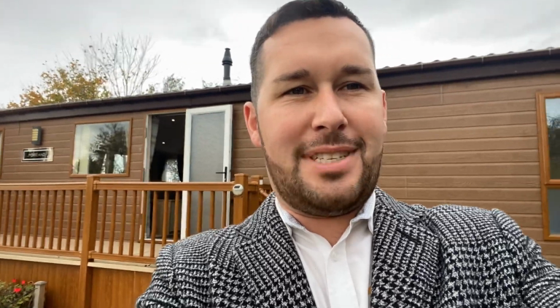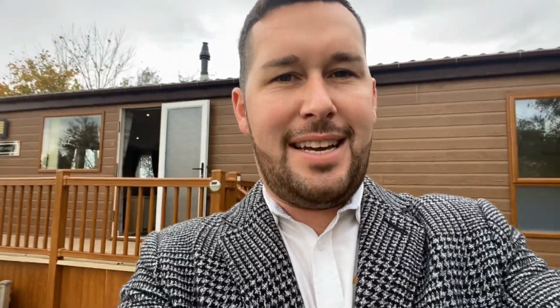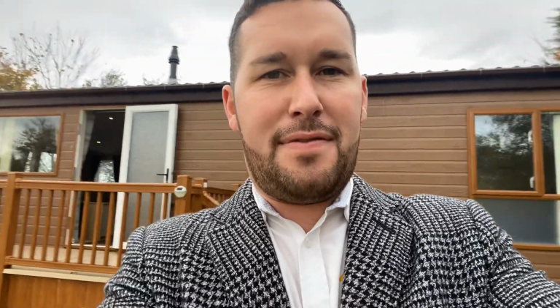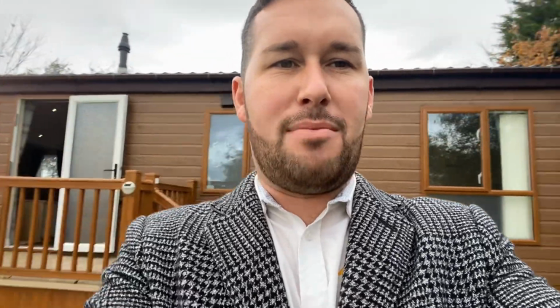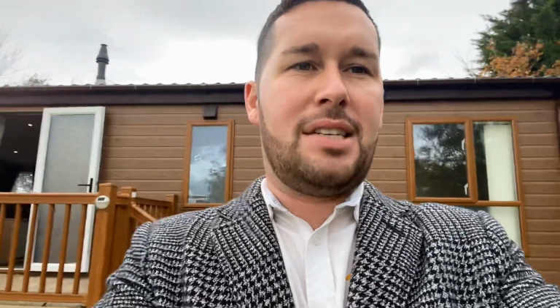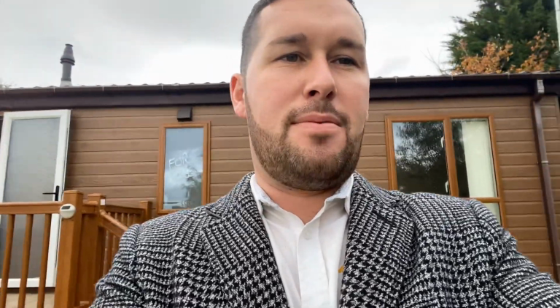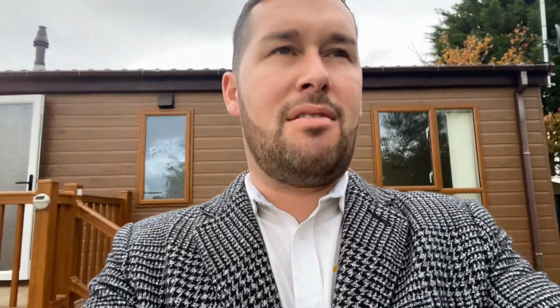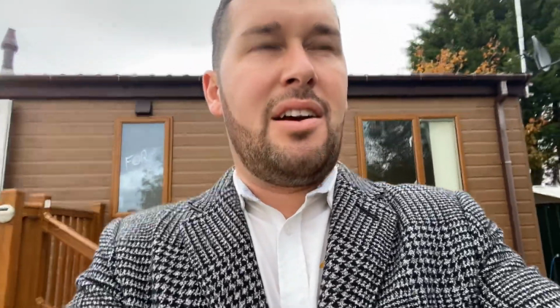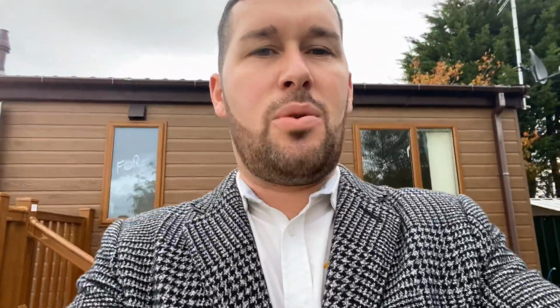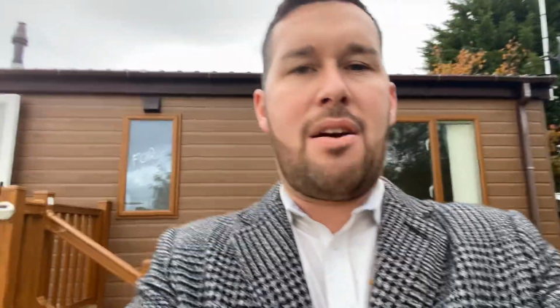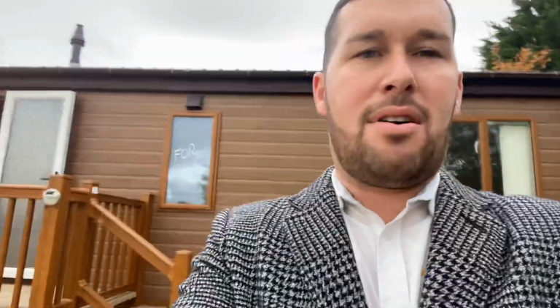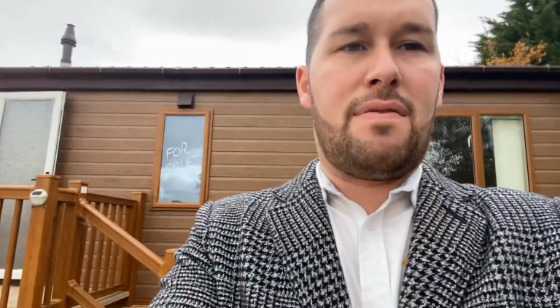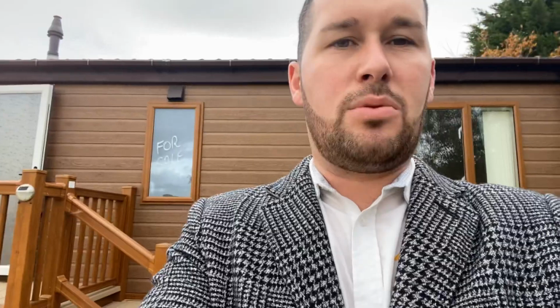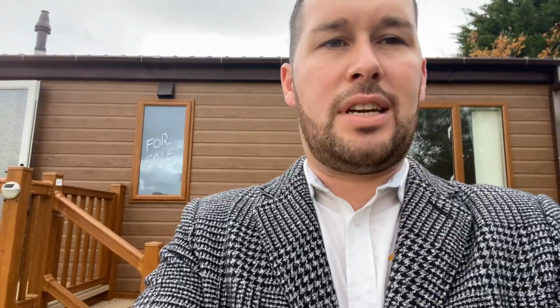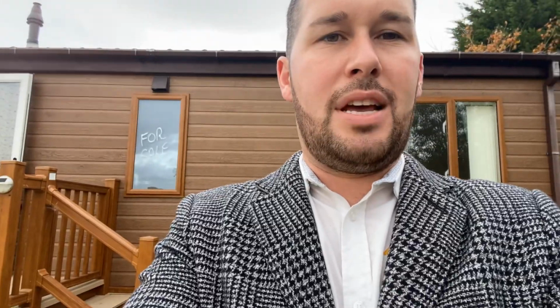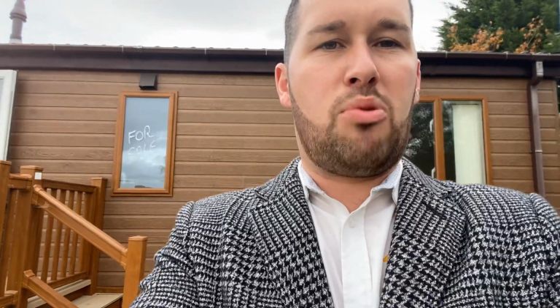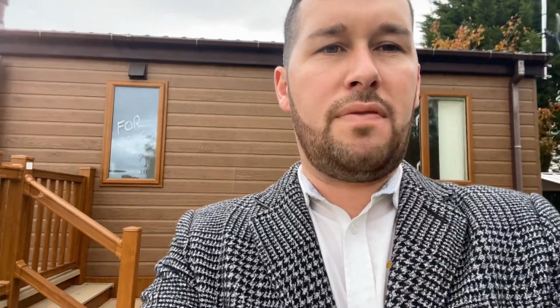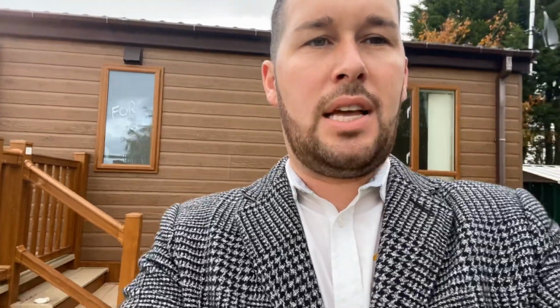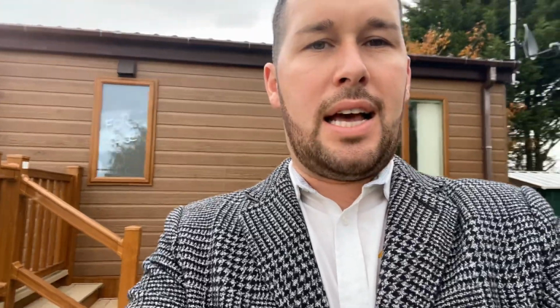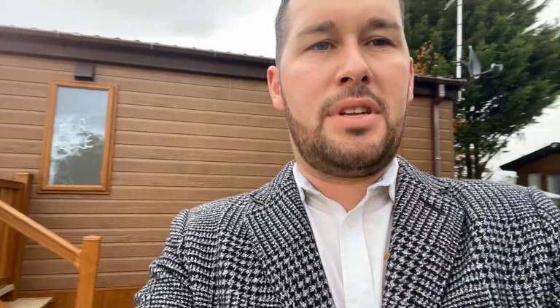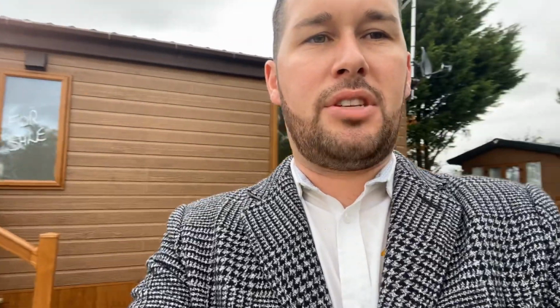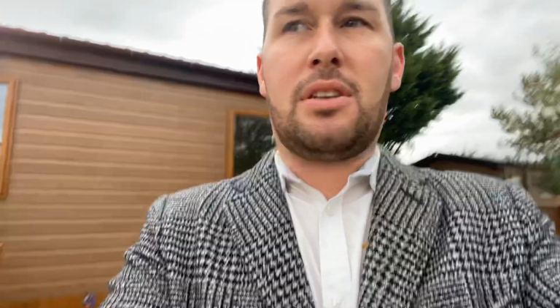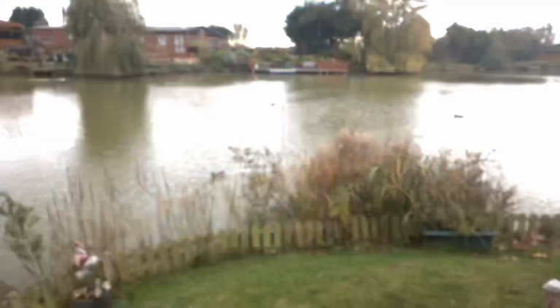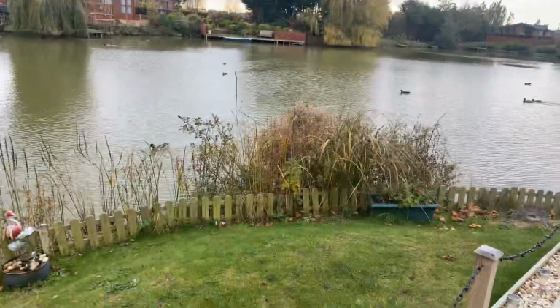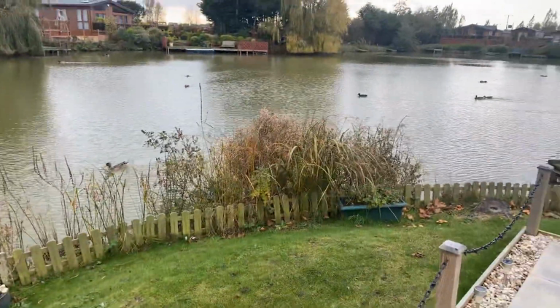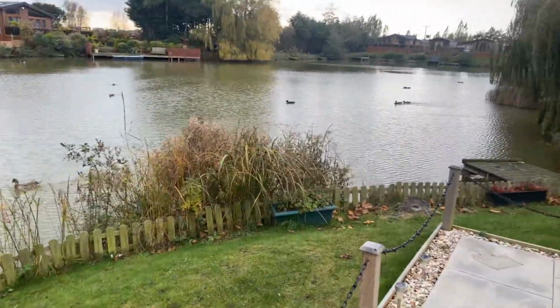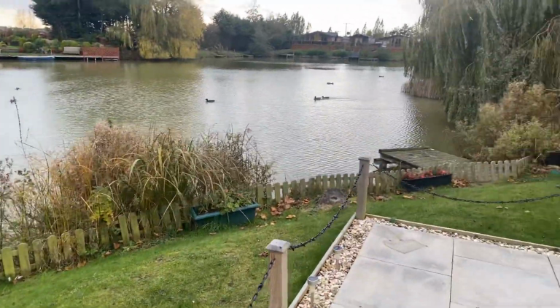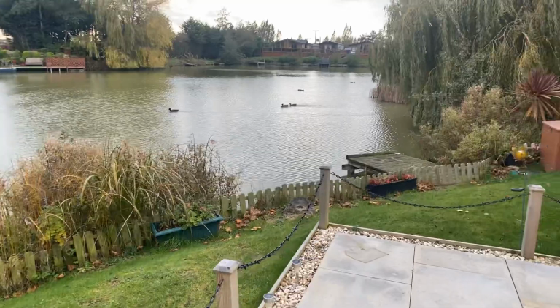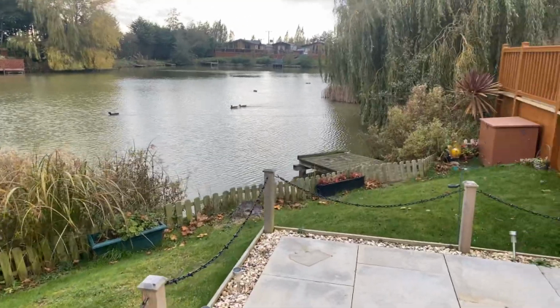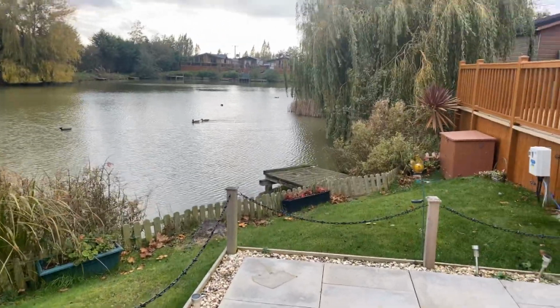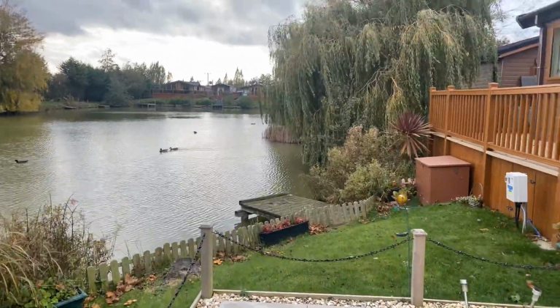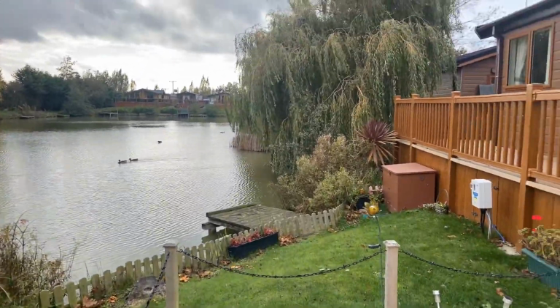Hello, Steve here at My Leisure Home. I did a quick video now of a lodge we've just had come in — it is pre-loved but it's only two years old. Just look at the view and the setting.